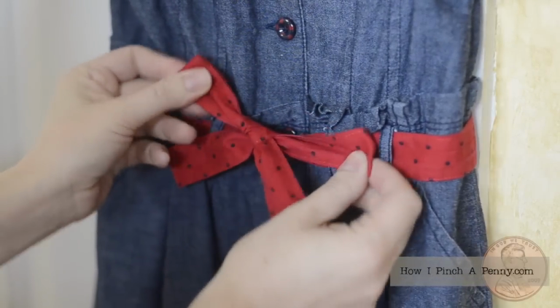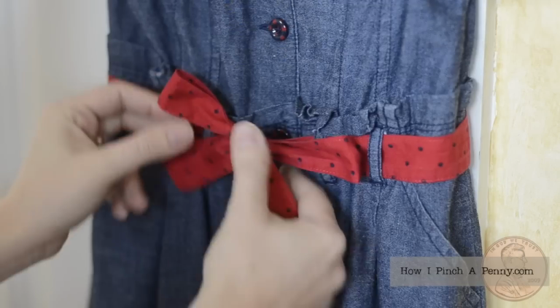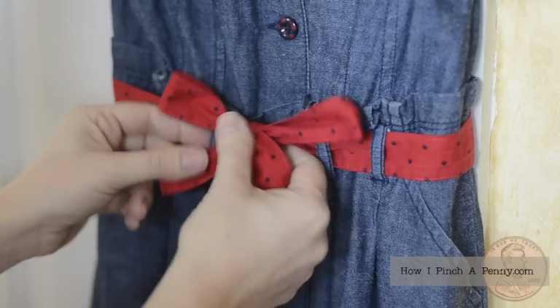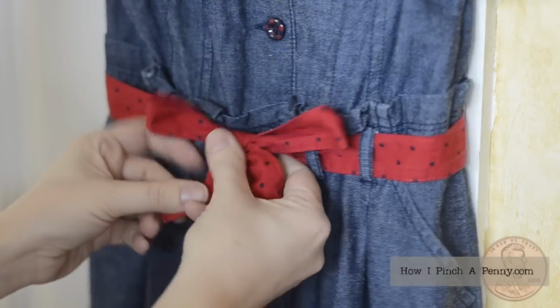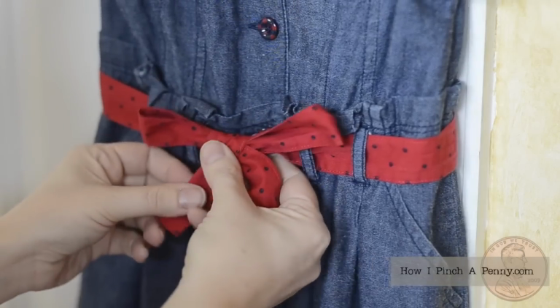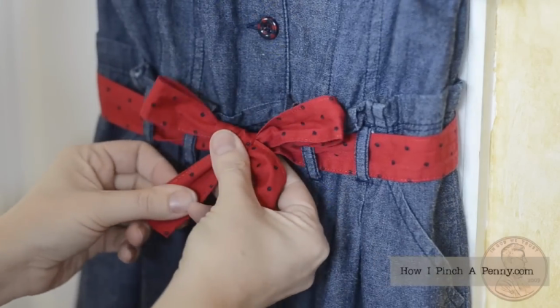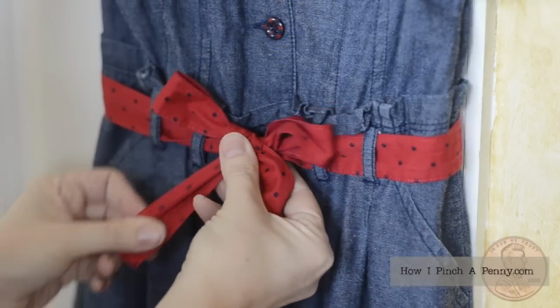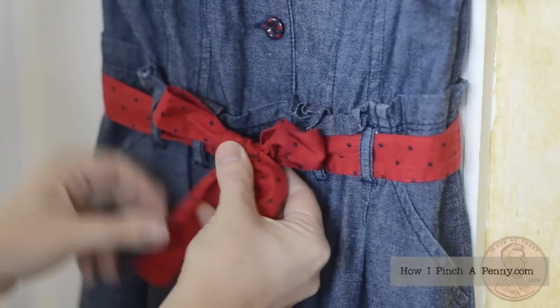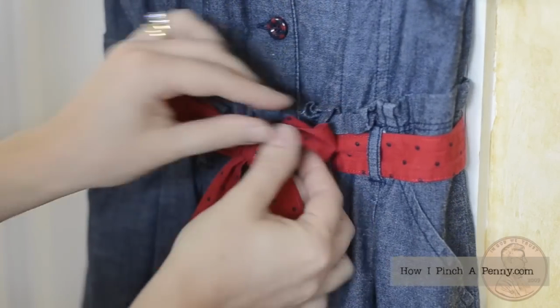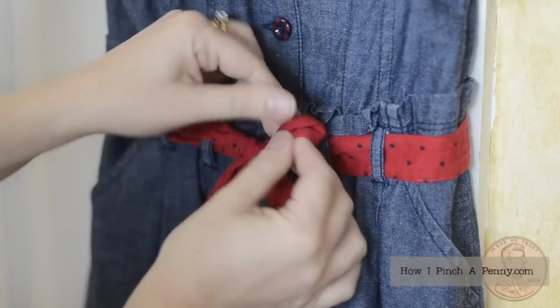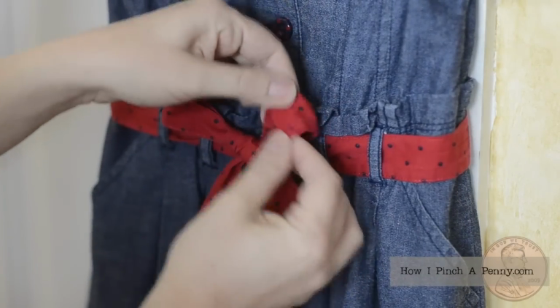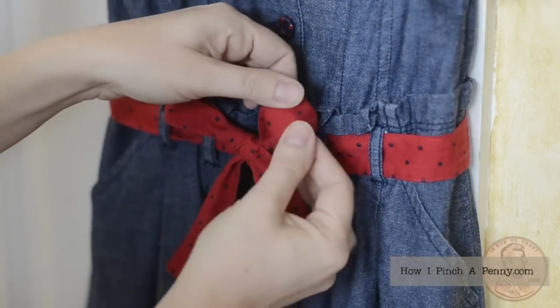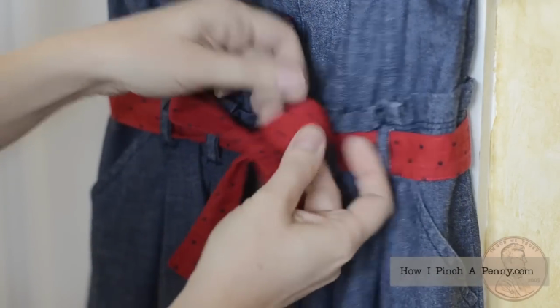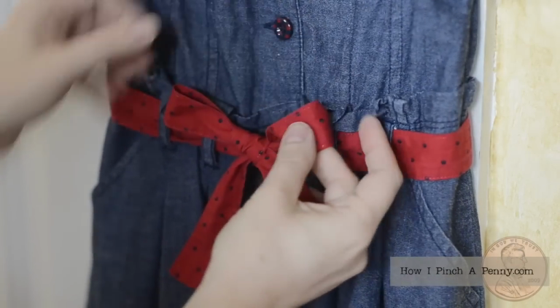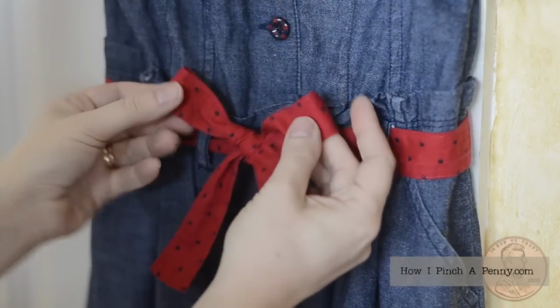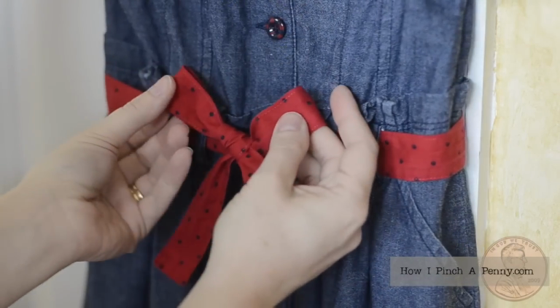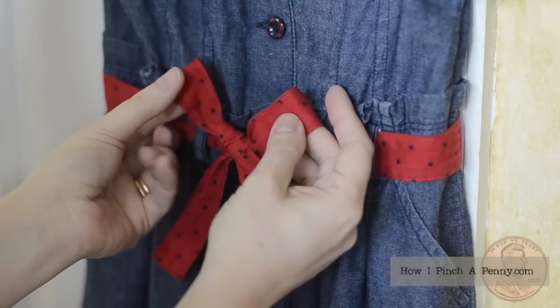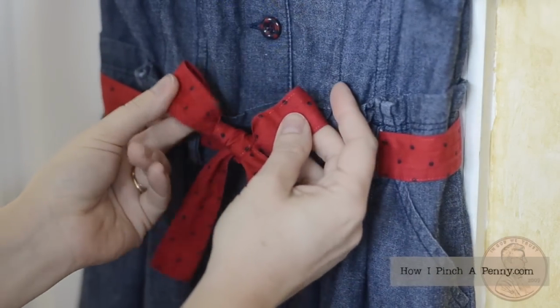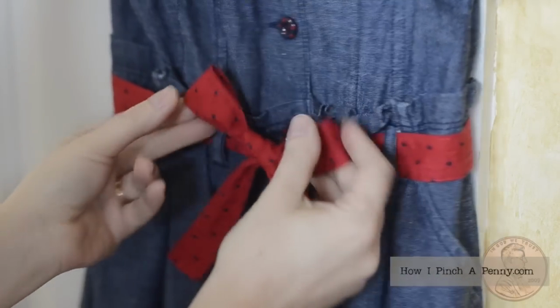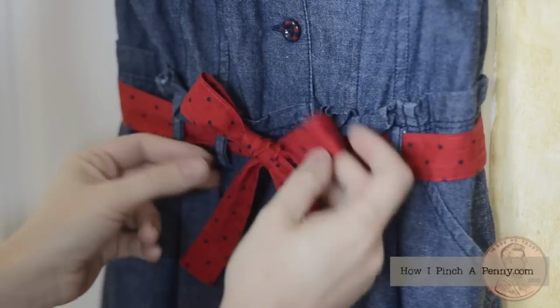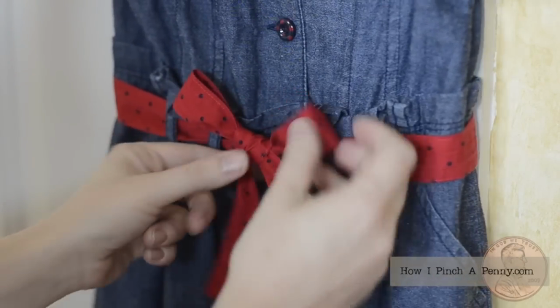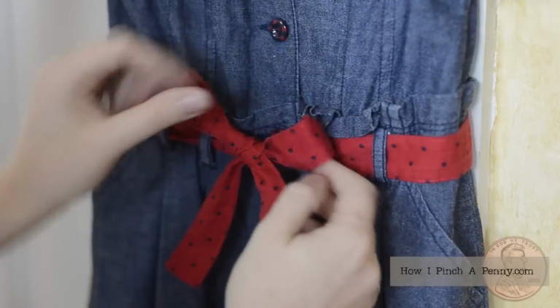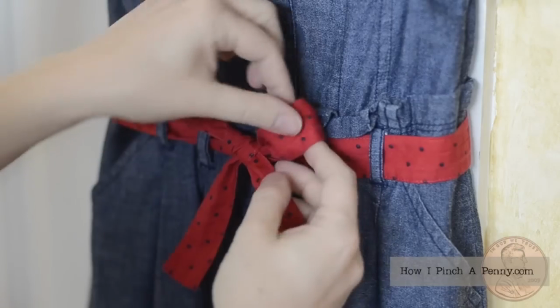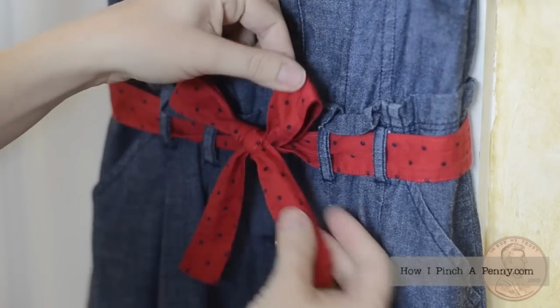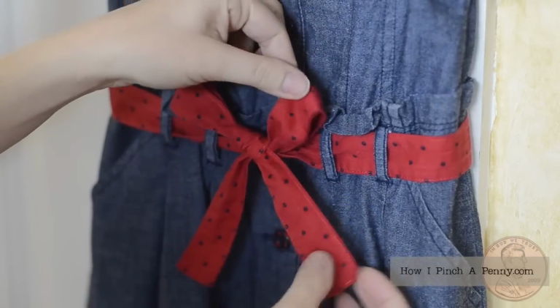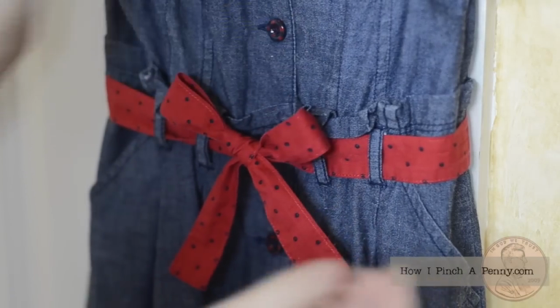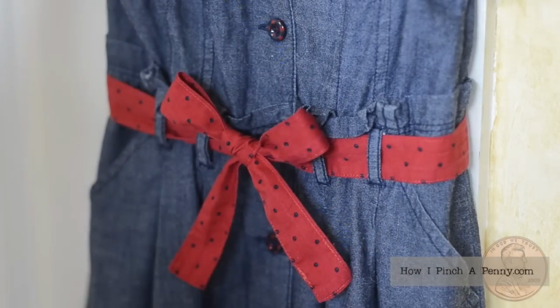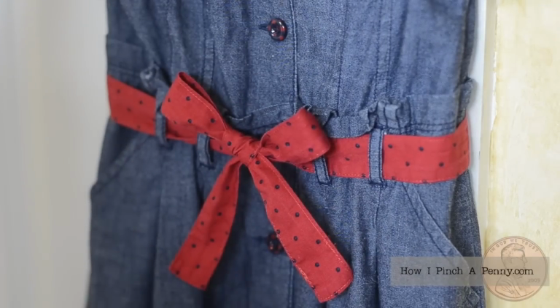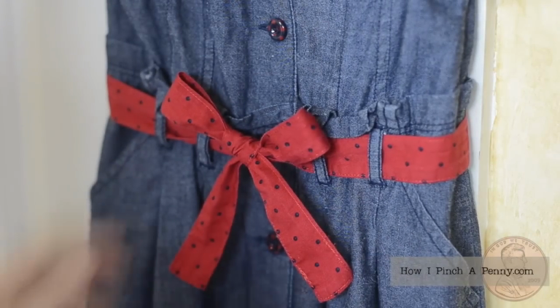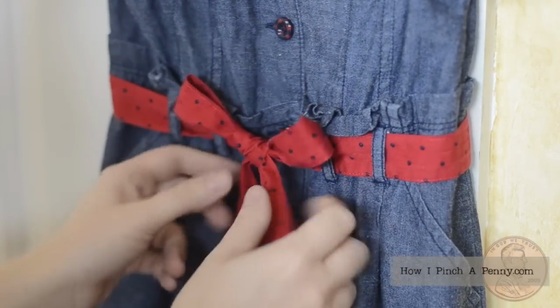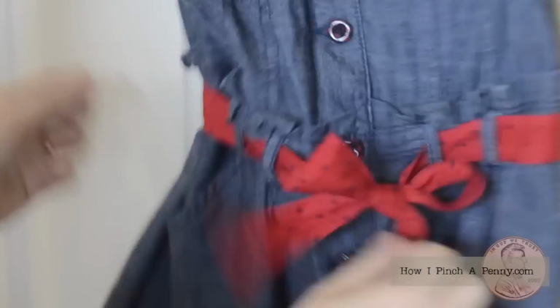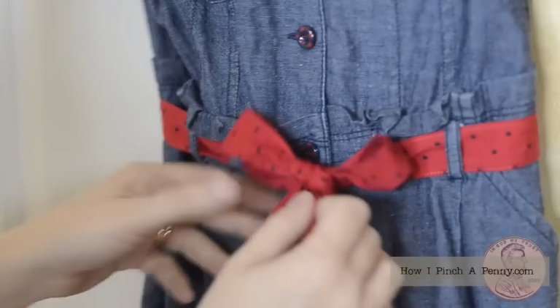Tighten, and then adjust your loops, and you have done it. Very simple. I'll show you one more time.